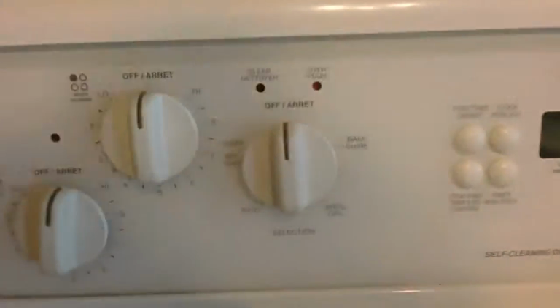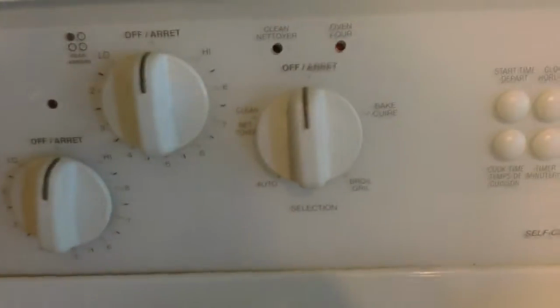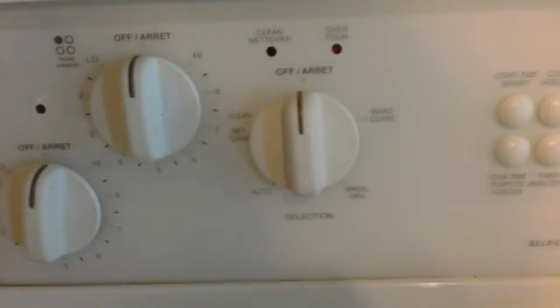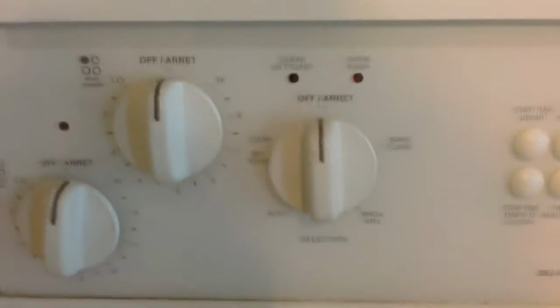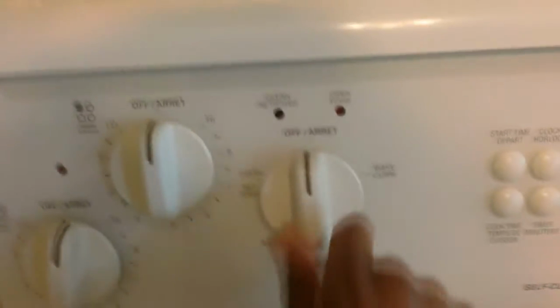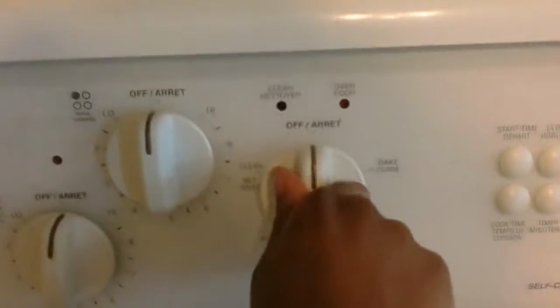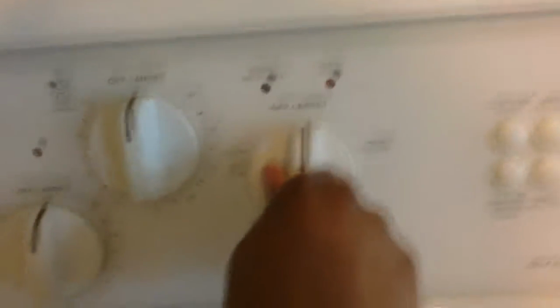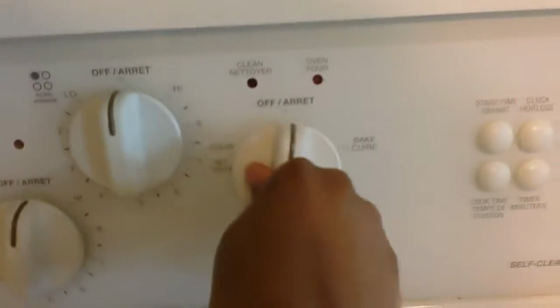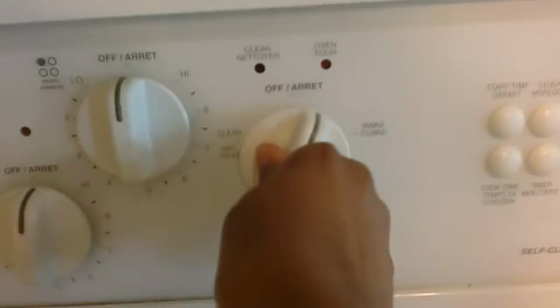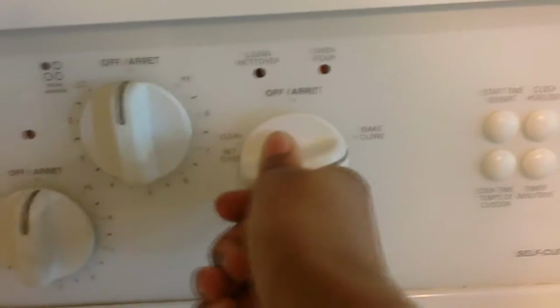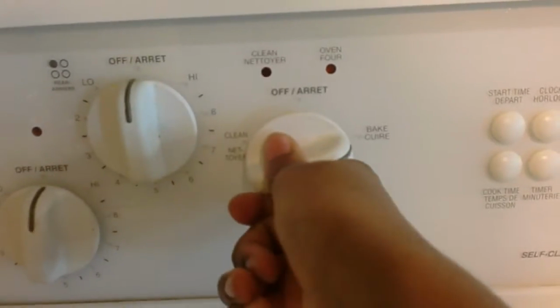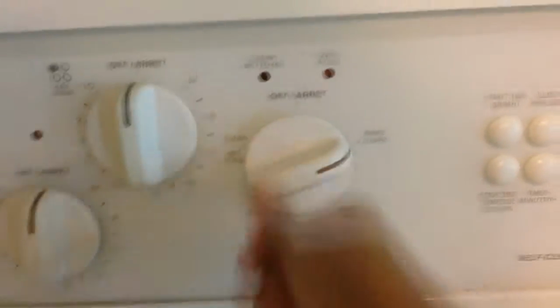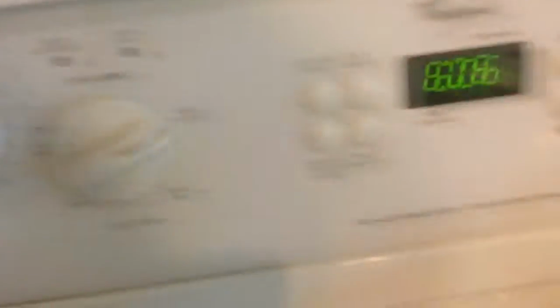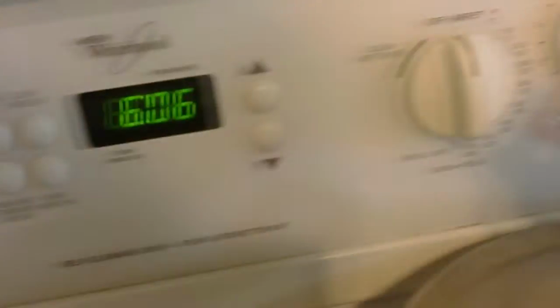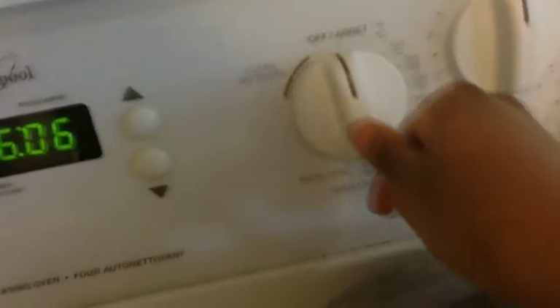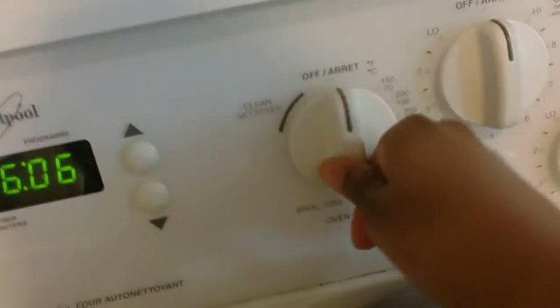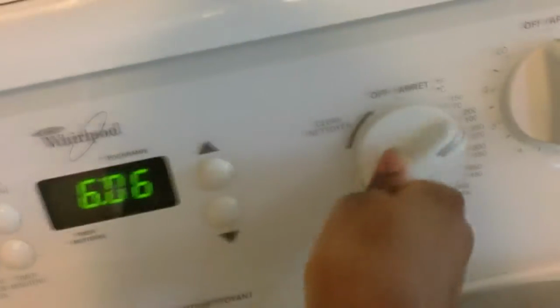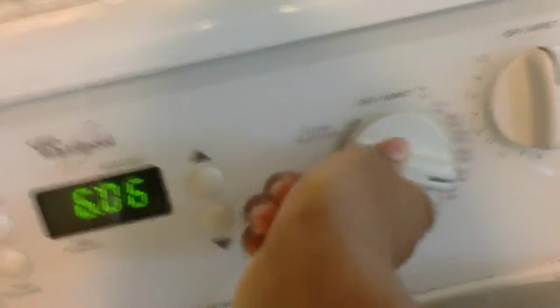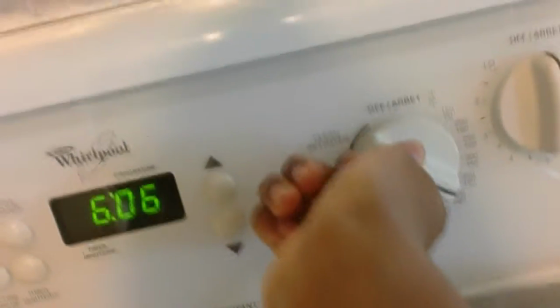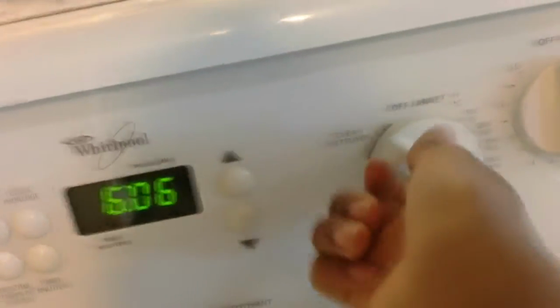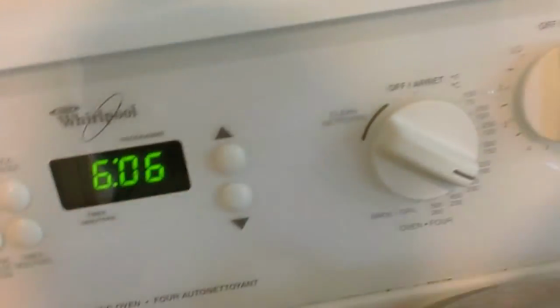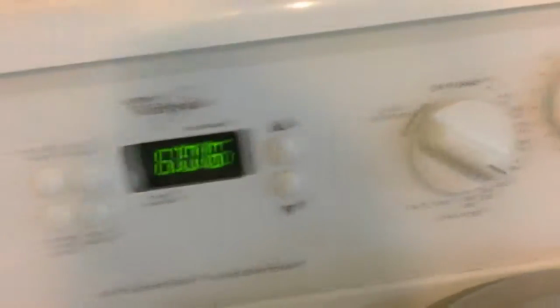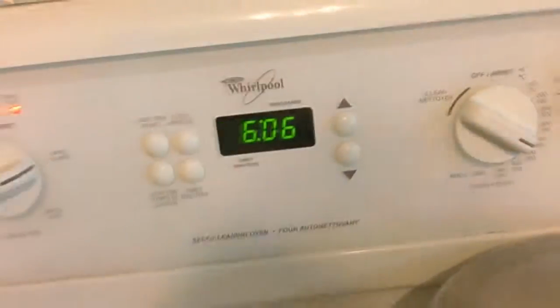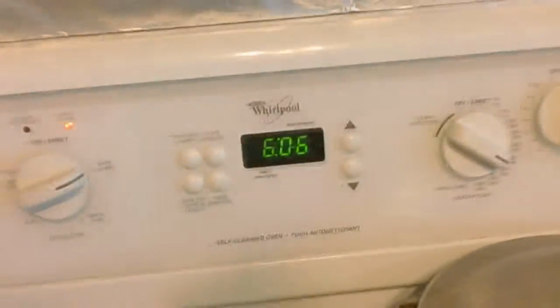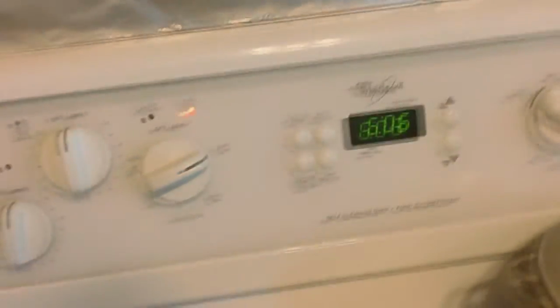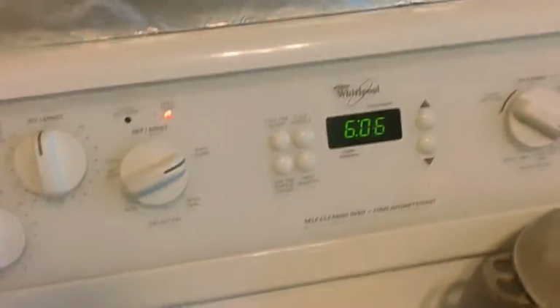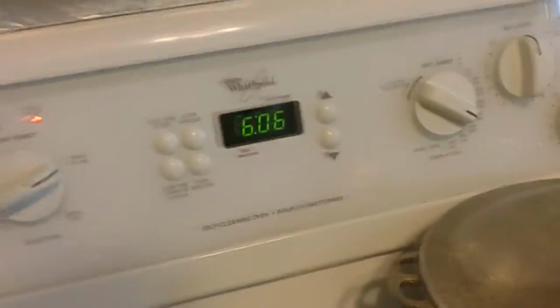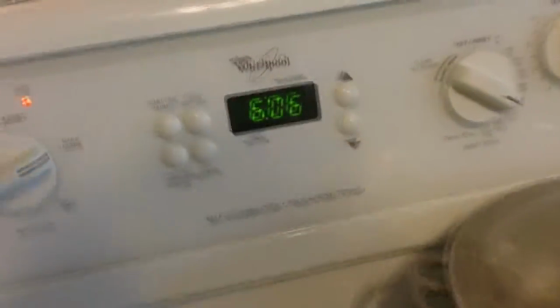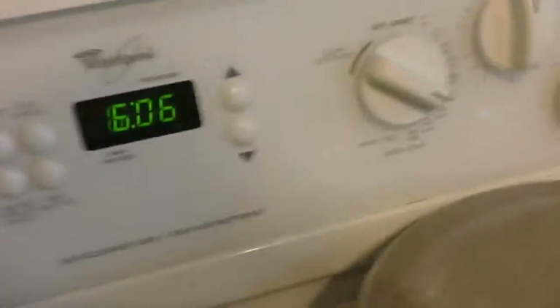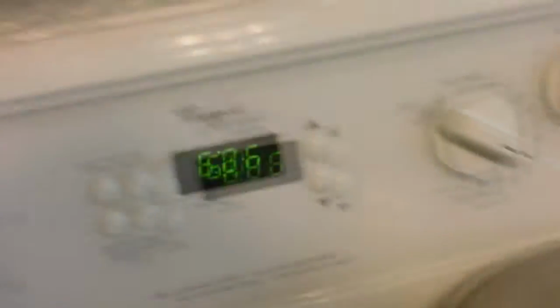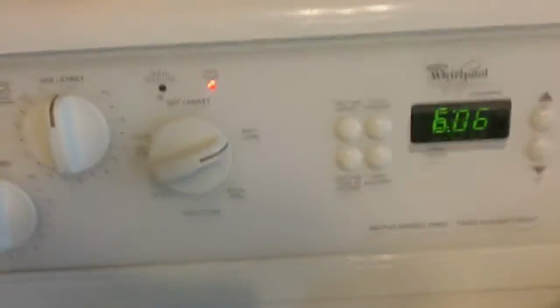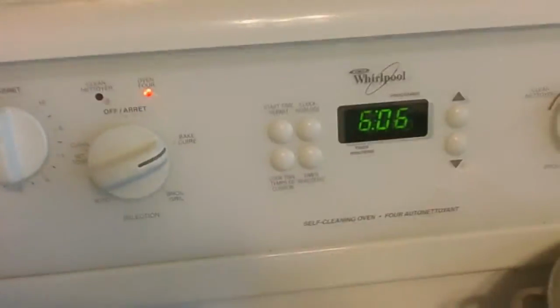So, before you start, you should actually turn on your oven. I usually put it on bake and put it on 400 degrees Fahrenheit. You can put it on how much you want, but I like 400 so it can cook faster.